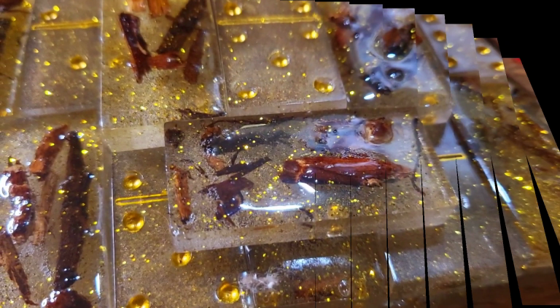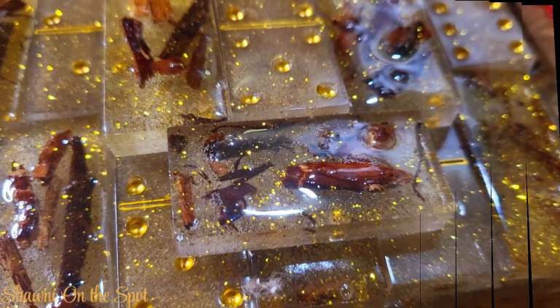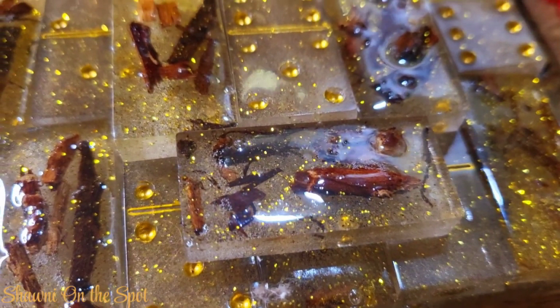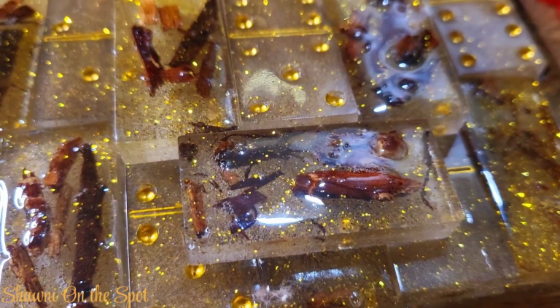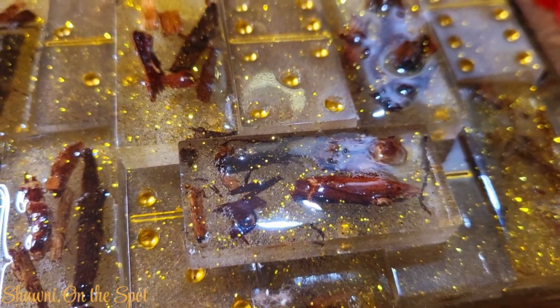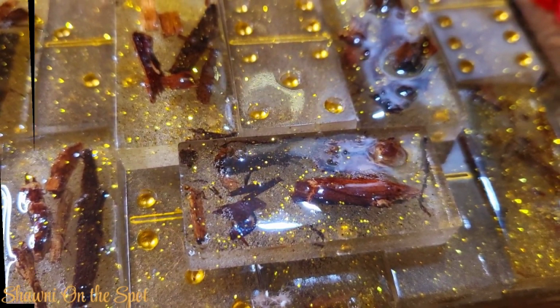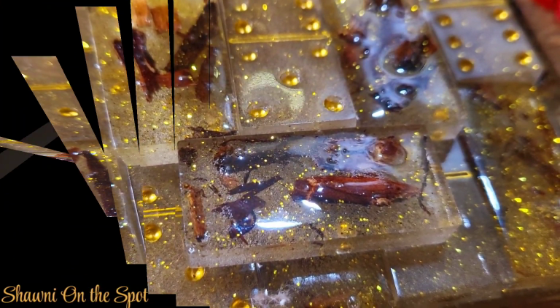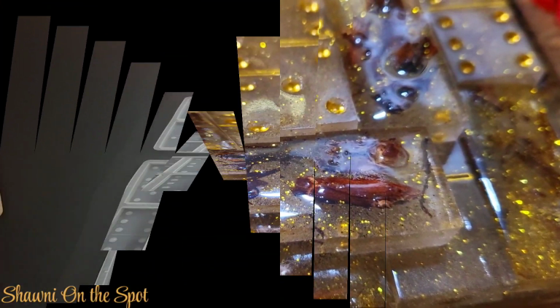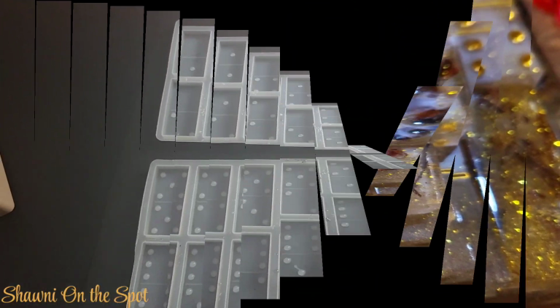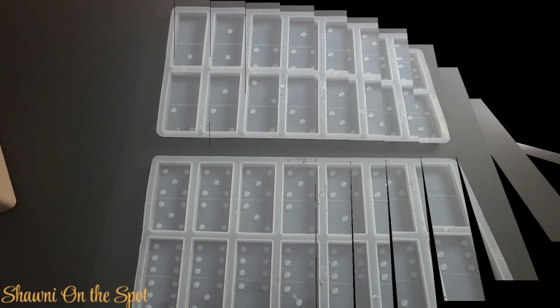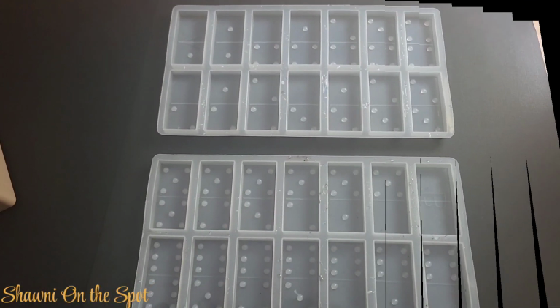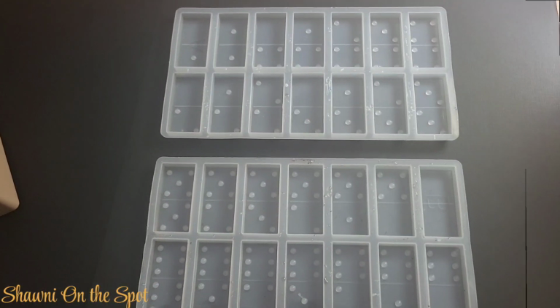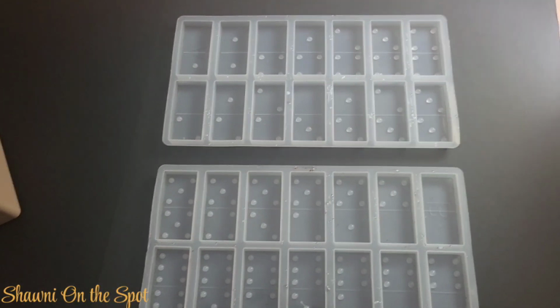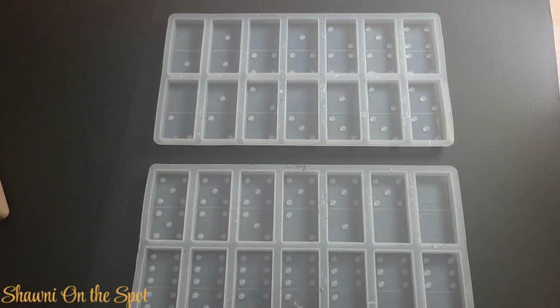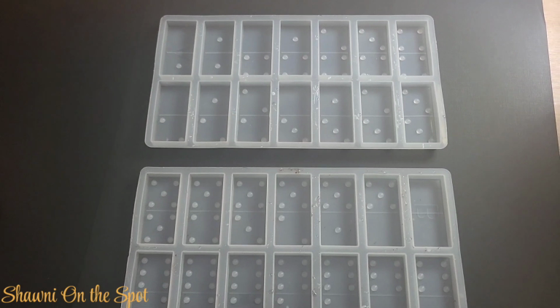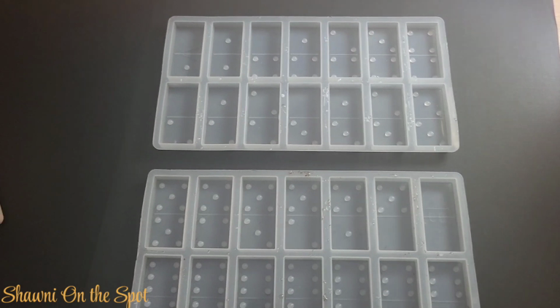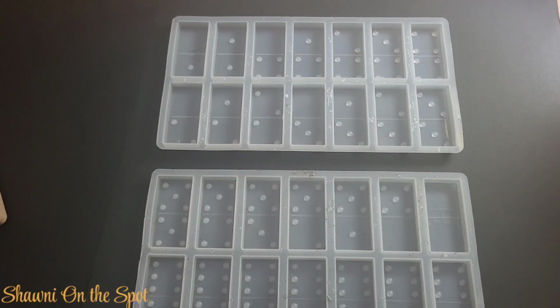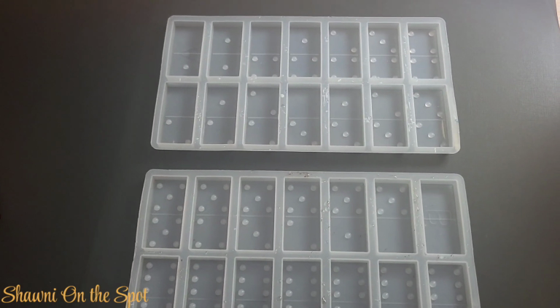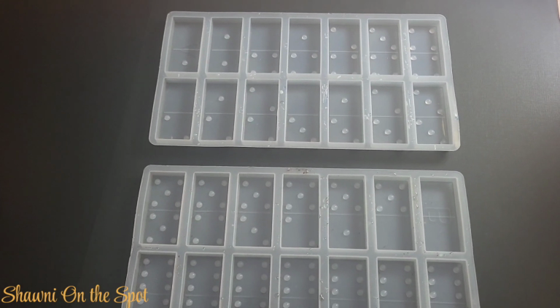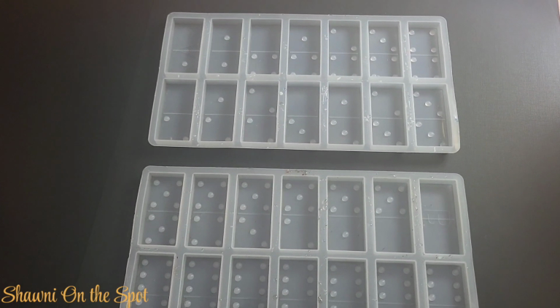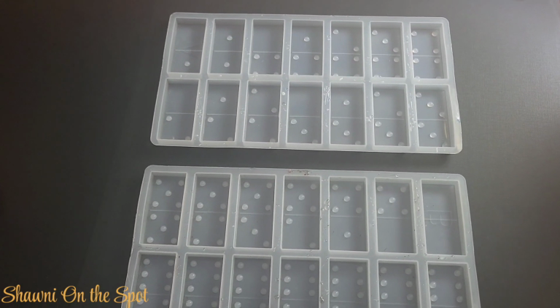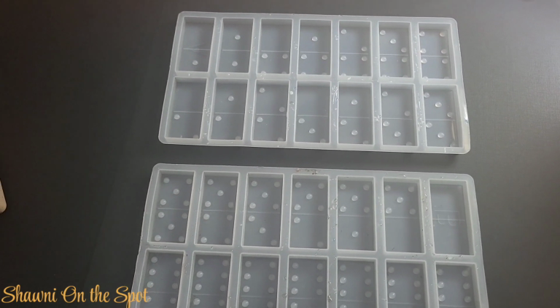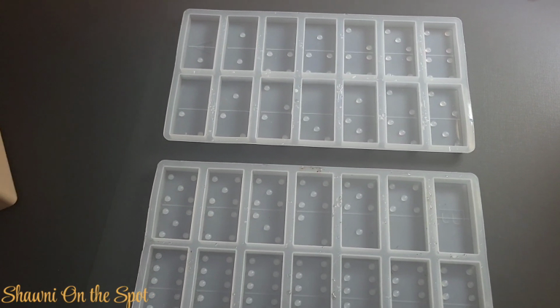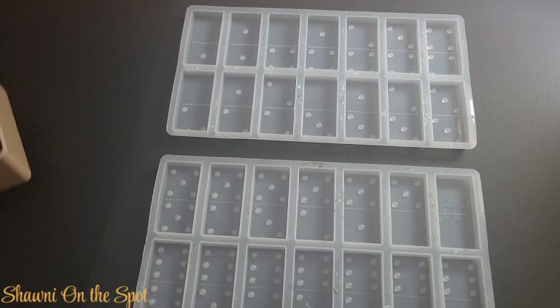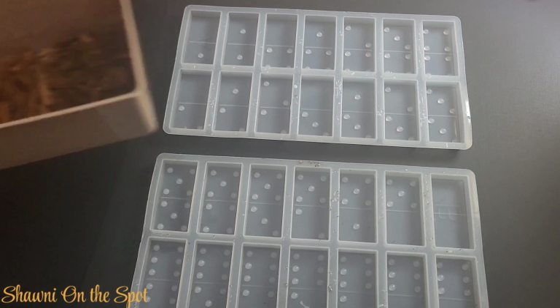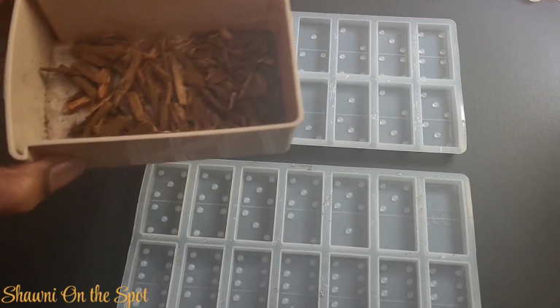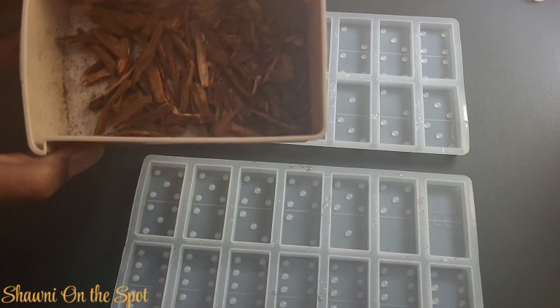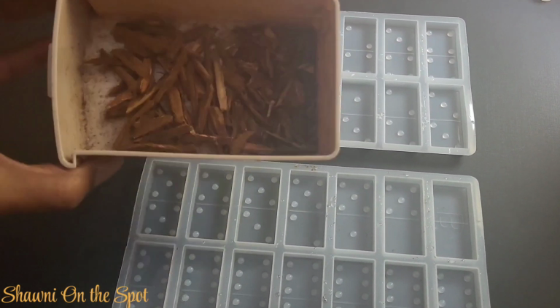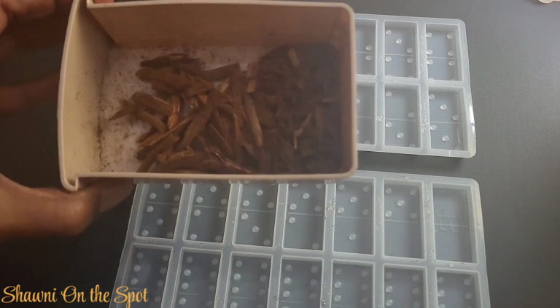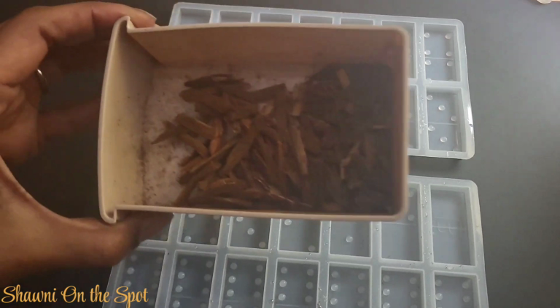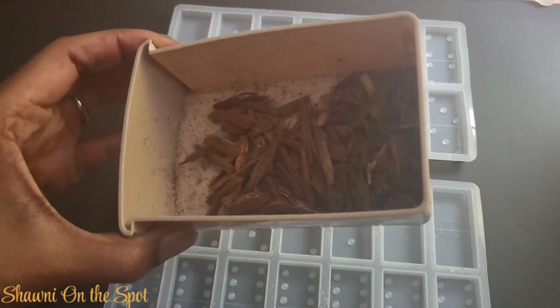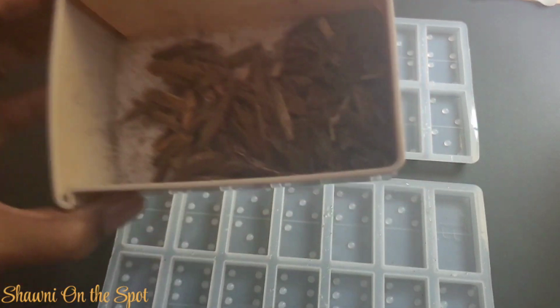Have you ever seen dominoes with wood chips in them? Well, I'm going to show you how I made these. They were so easy and I am so glad by the way that they turned out.